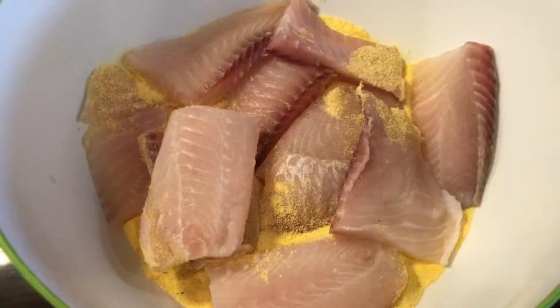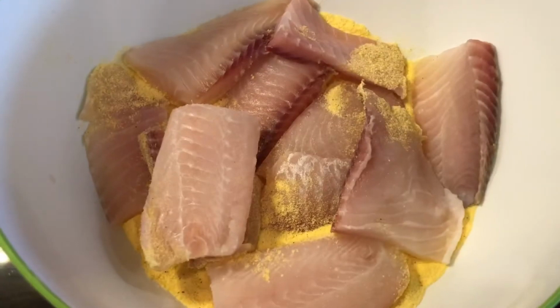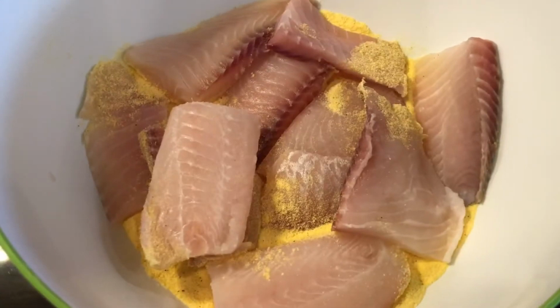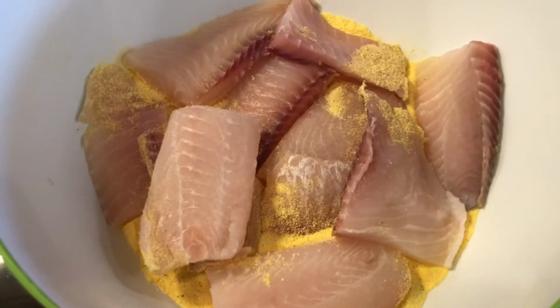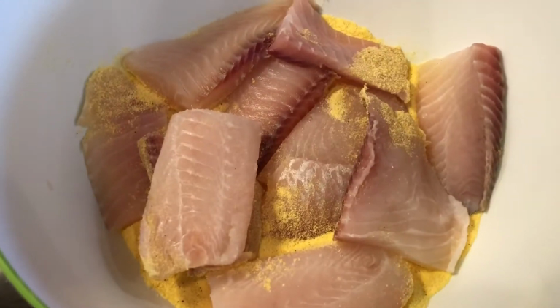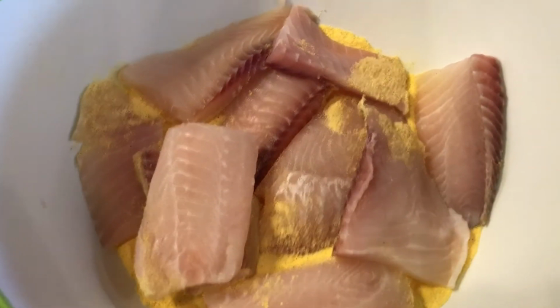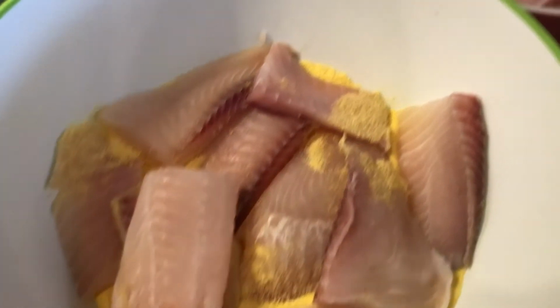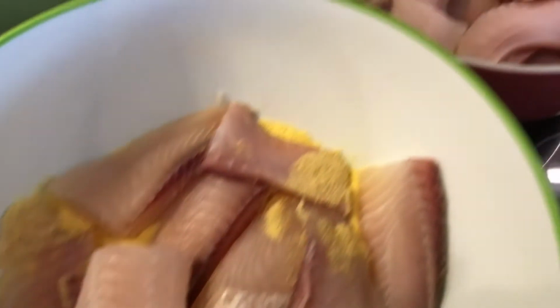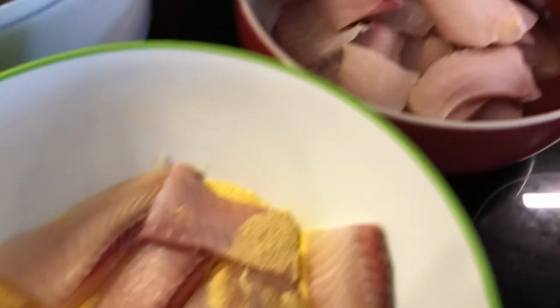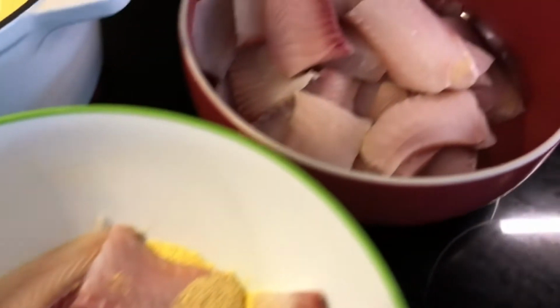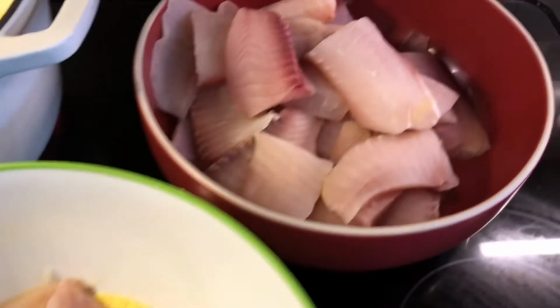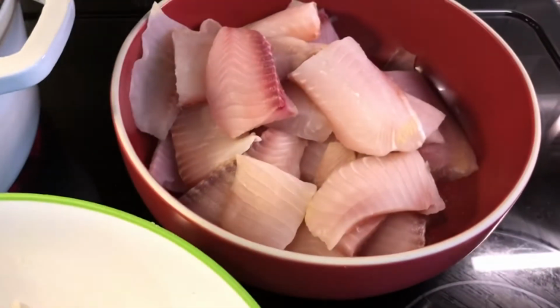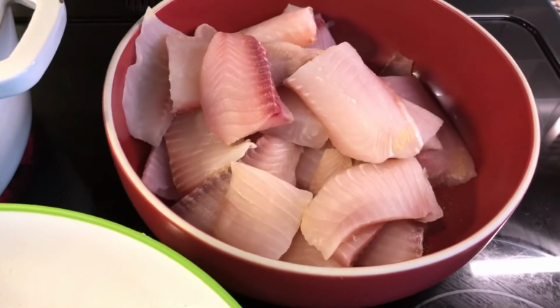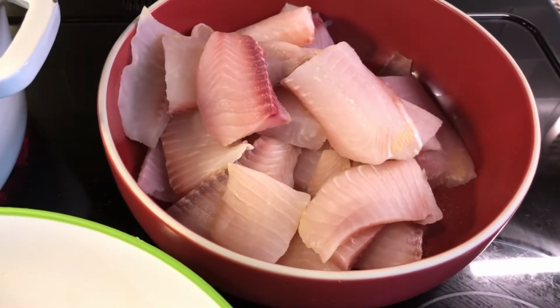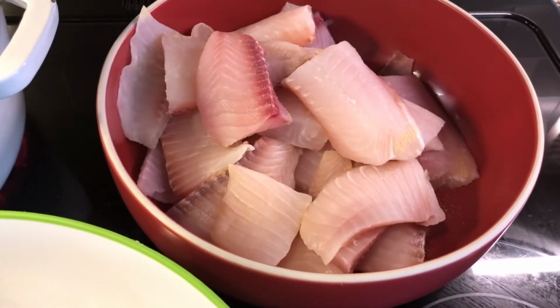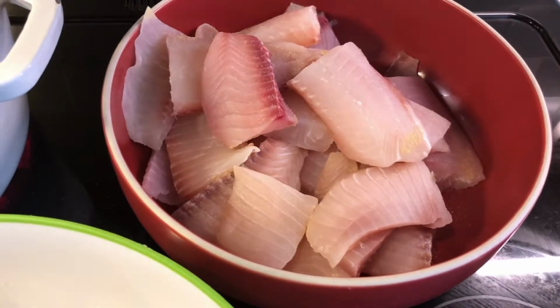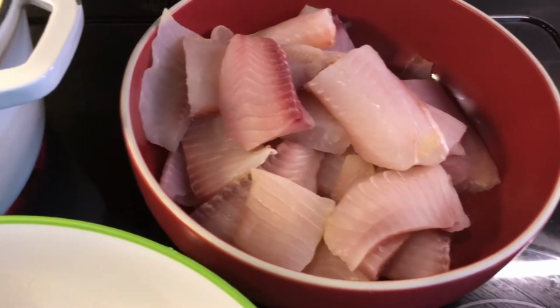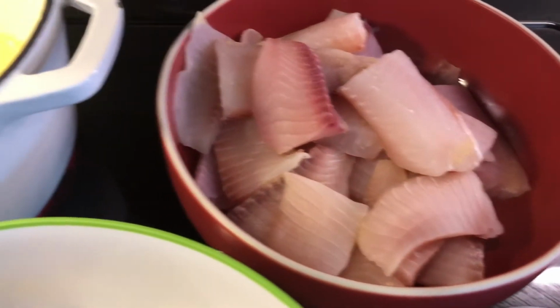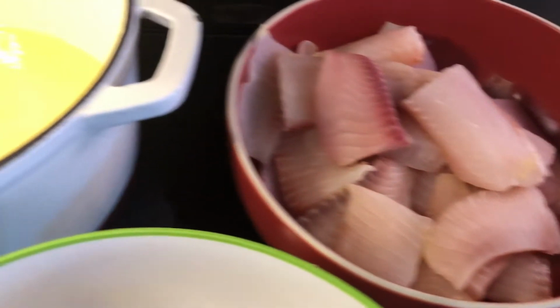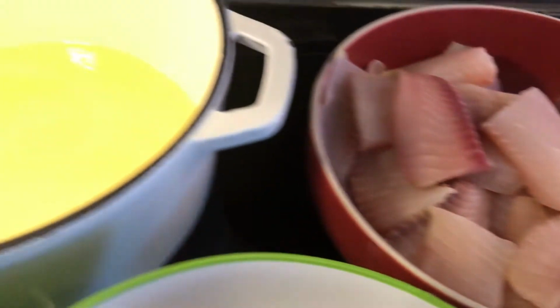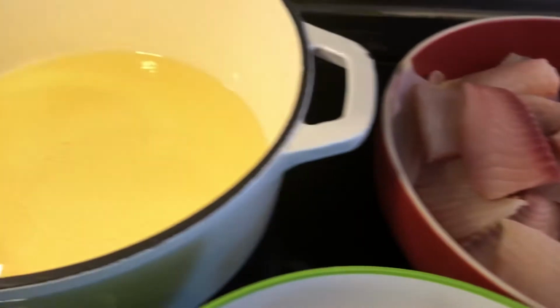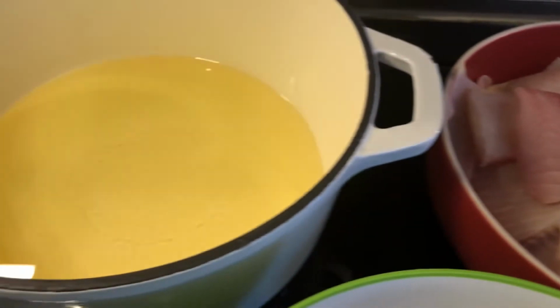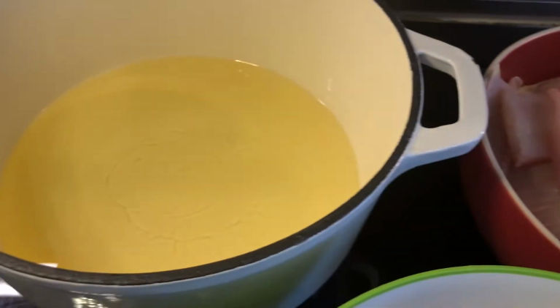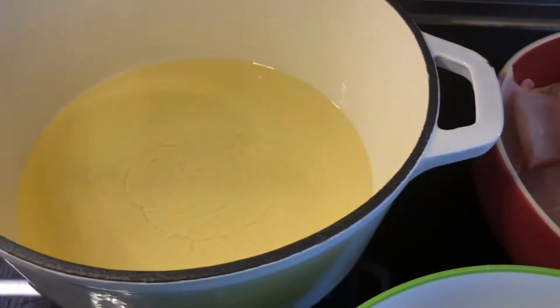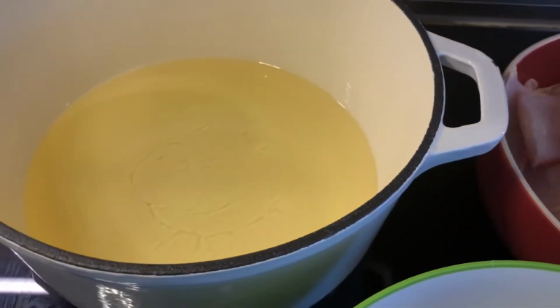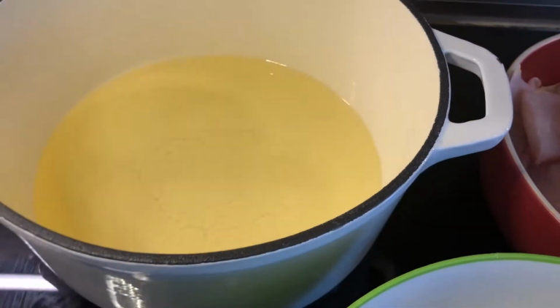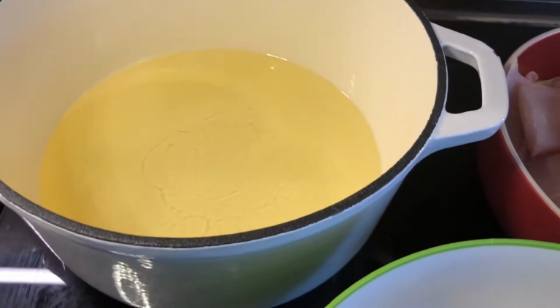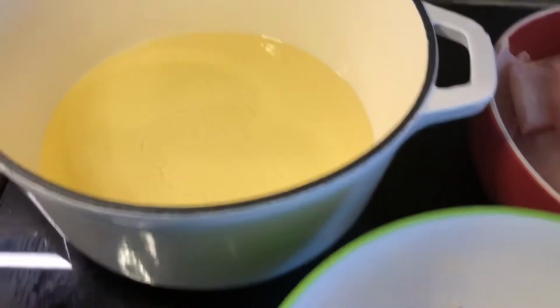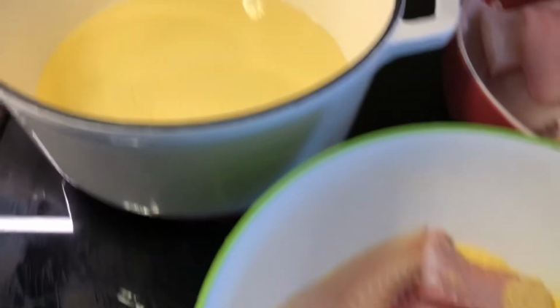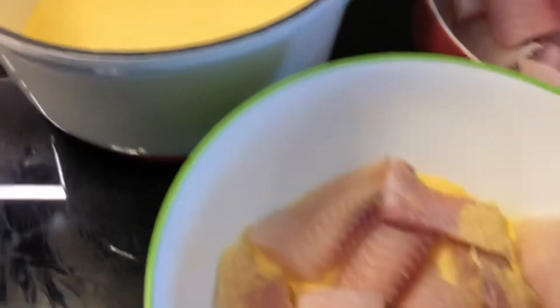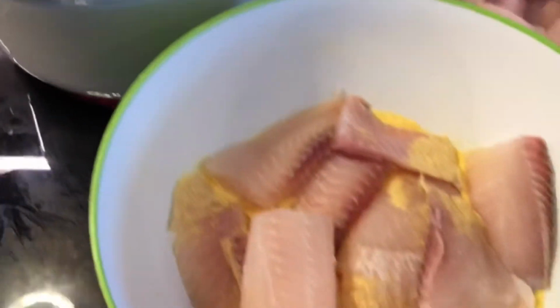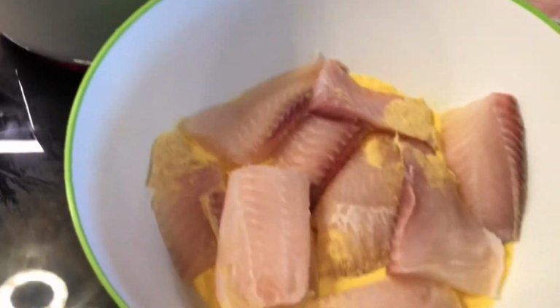And we are ready to fry. We have the fish cut into smaller pieces, the oil is hot, and the cornmeal mixture within hand's reach.